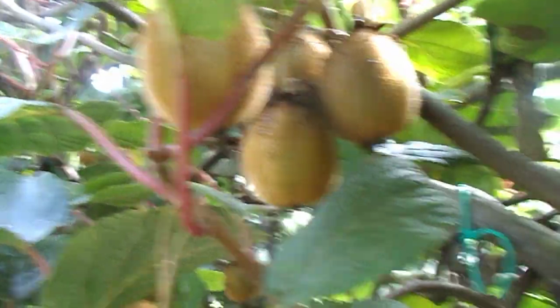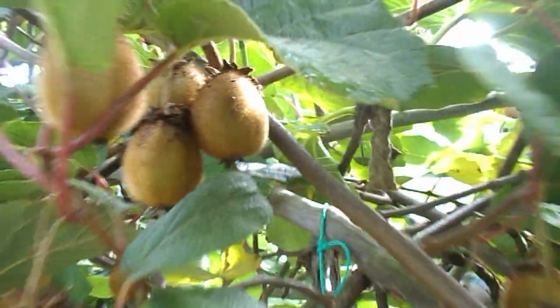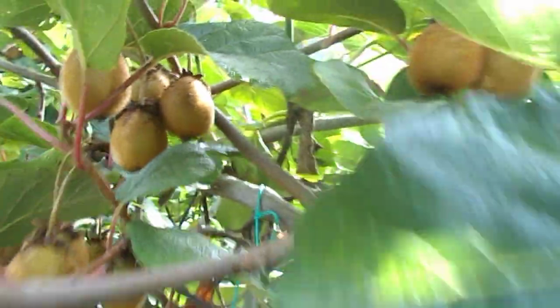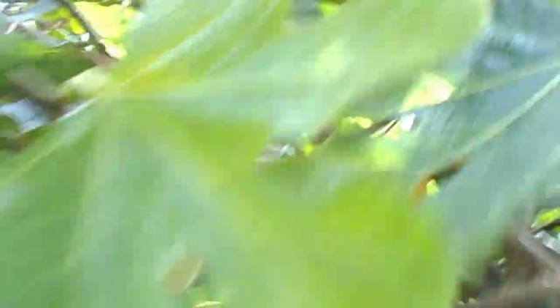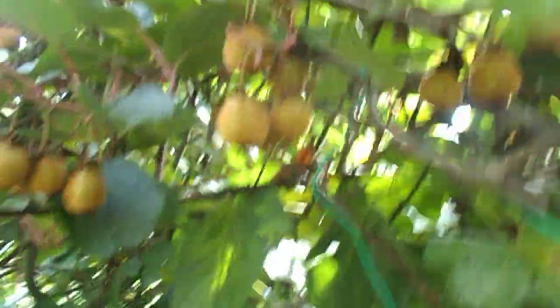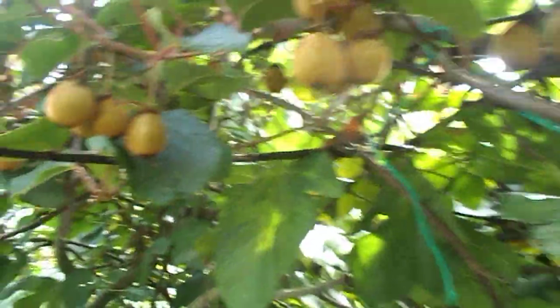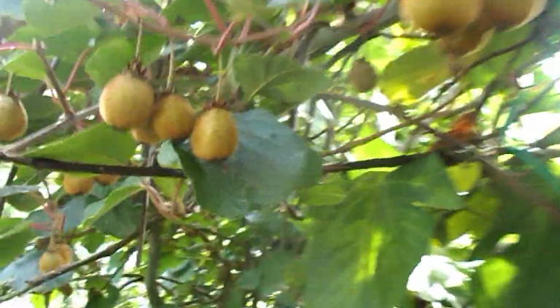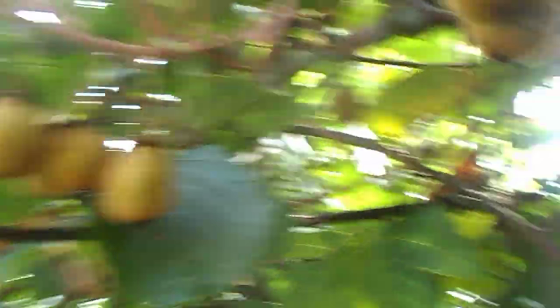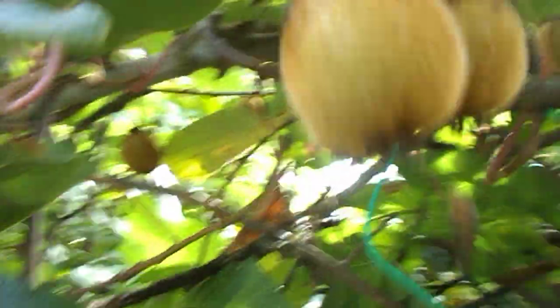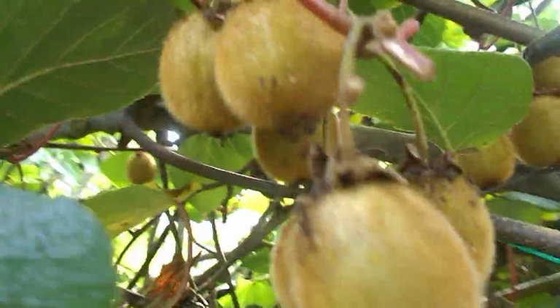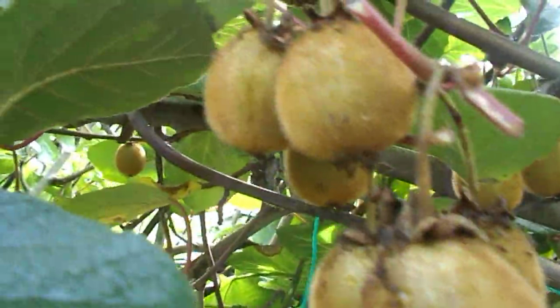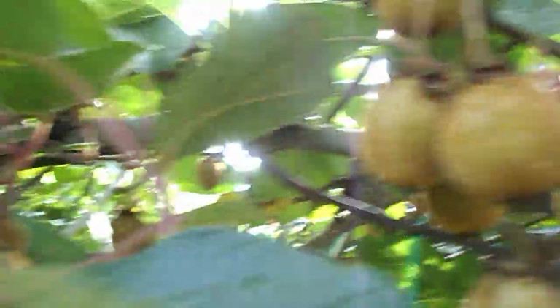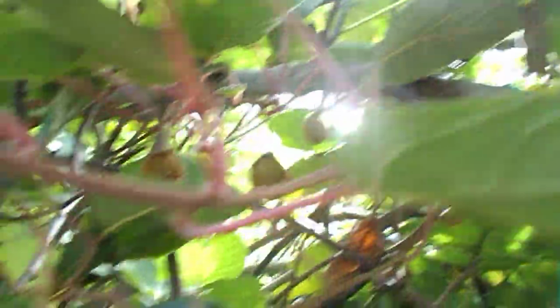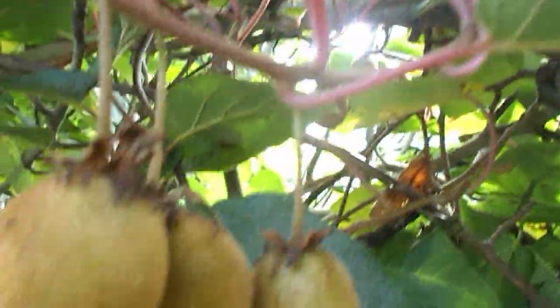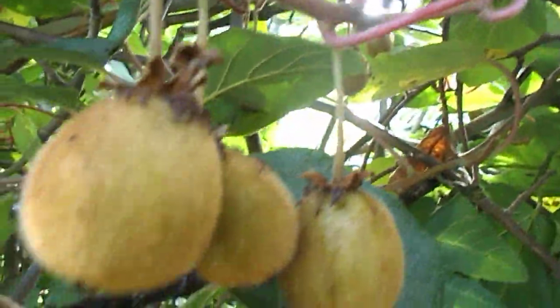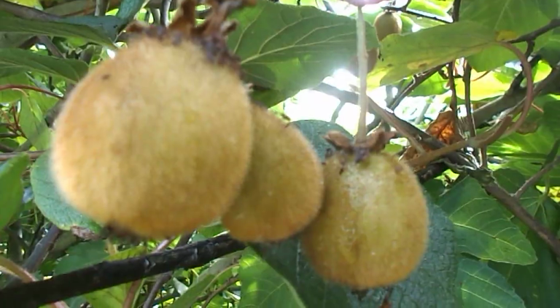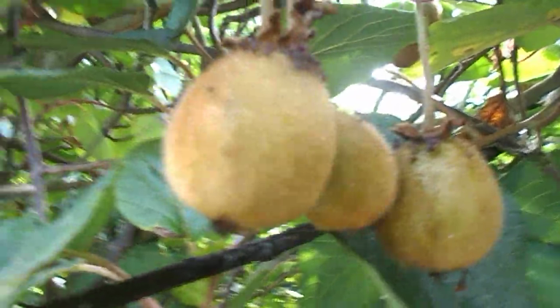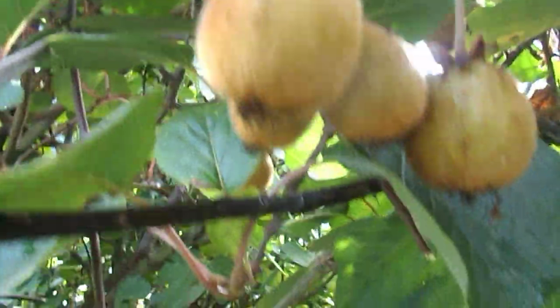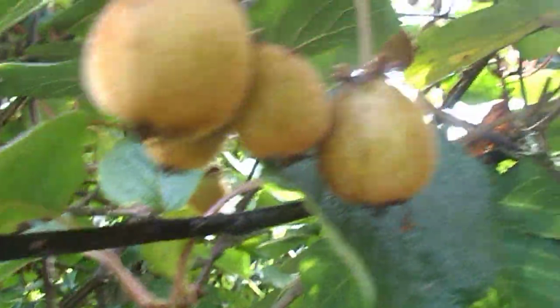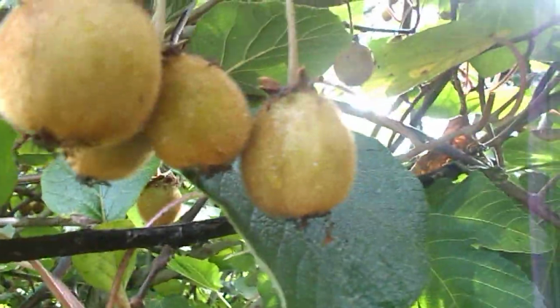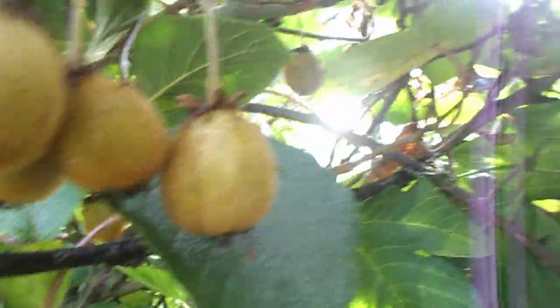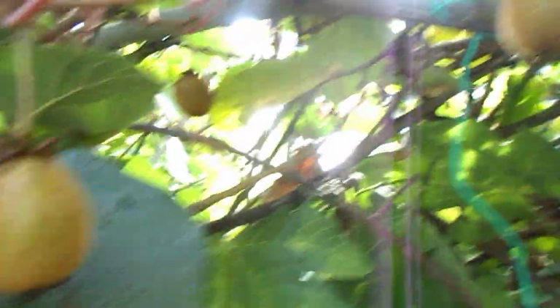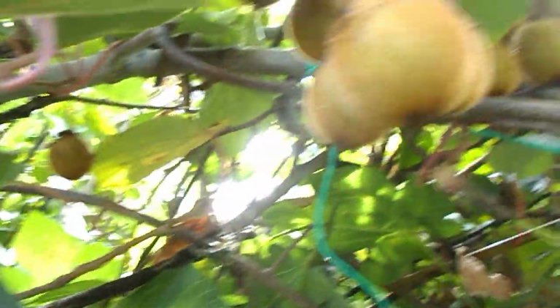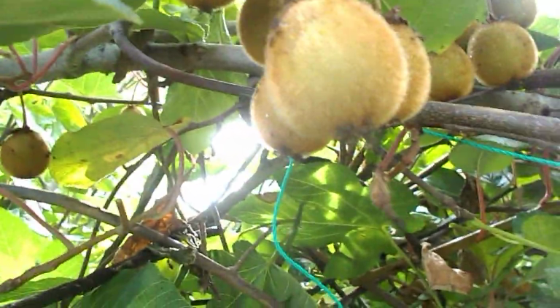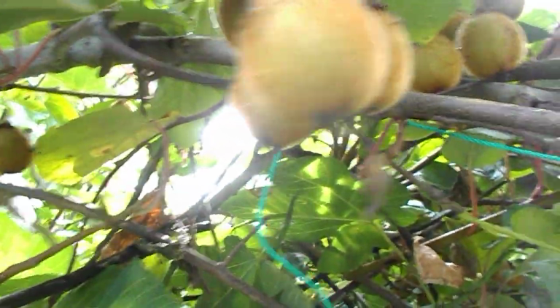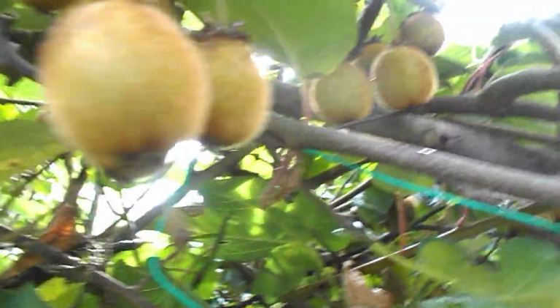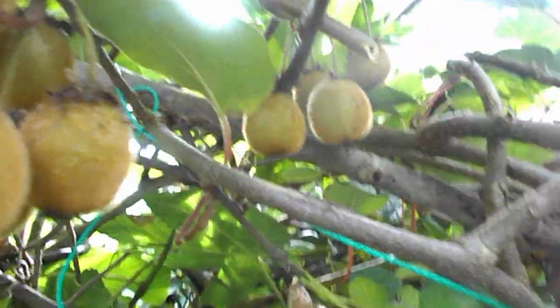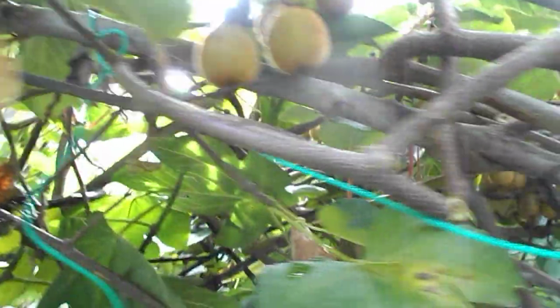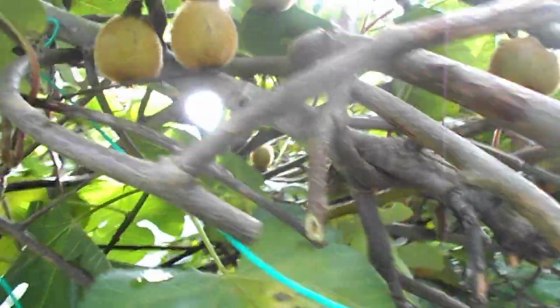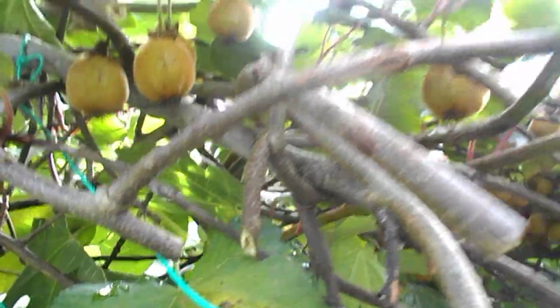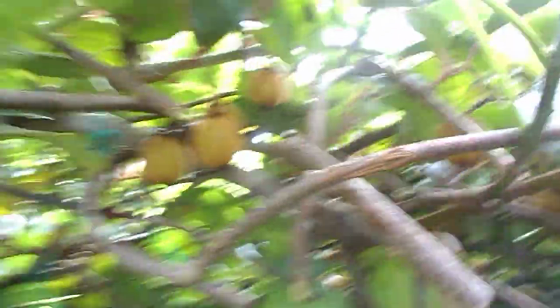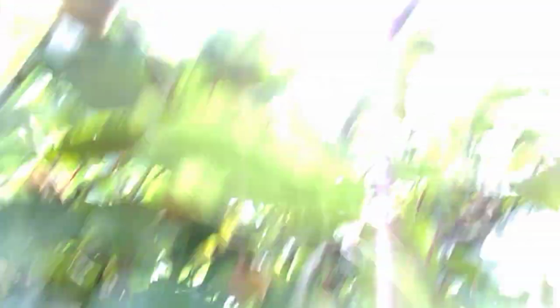I'm going to be eating kiwi right well into January. I put them in my crisper and they store the best in there. If you leave them on the counter, in about a week or so you'll have ripe kiwi.